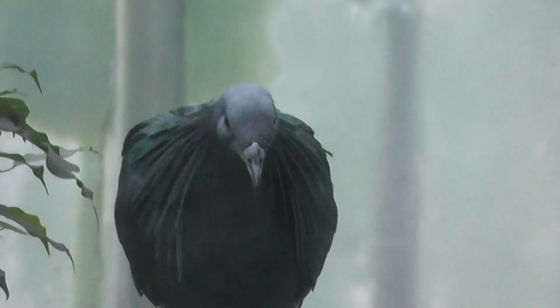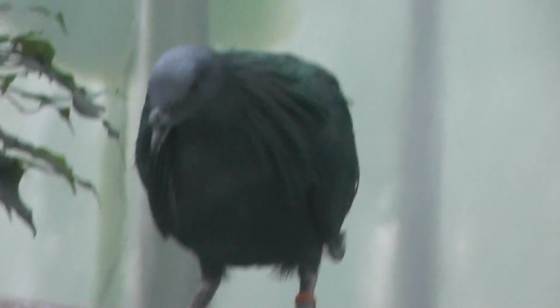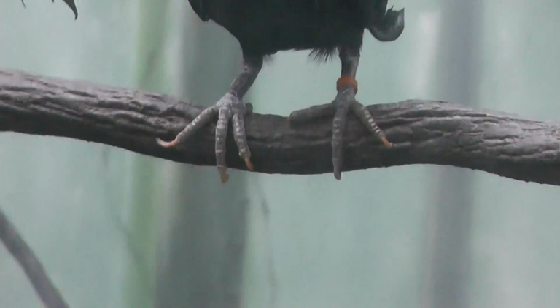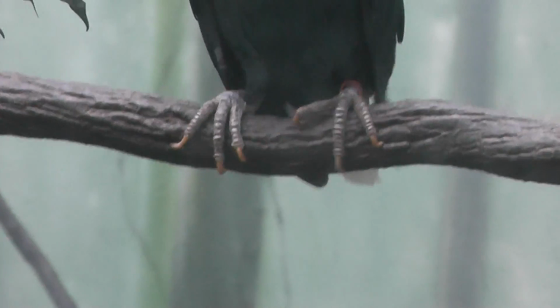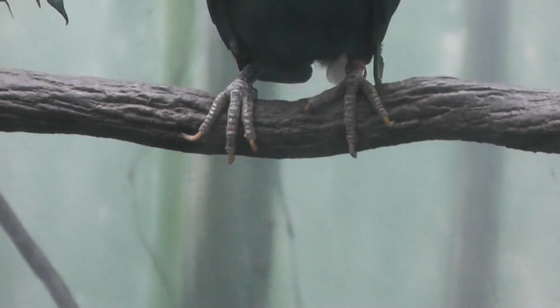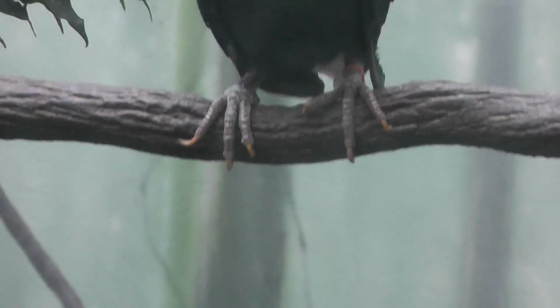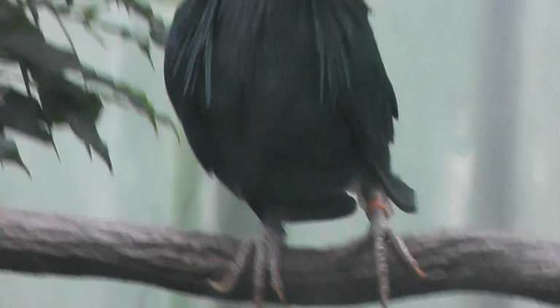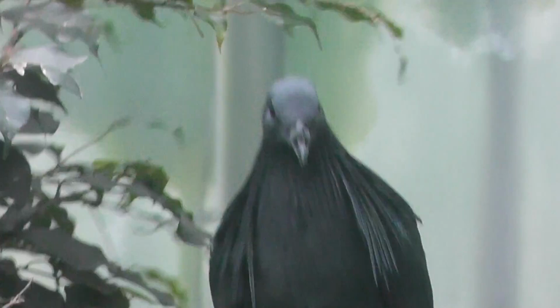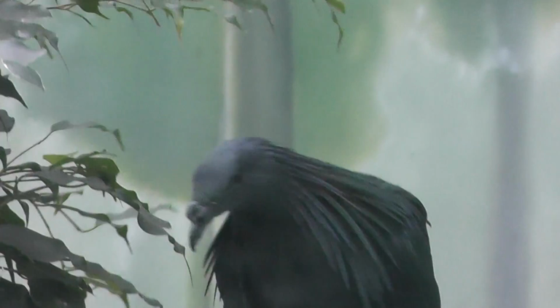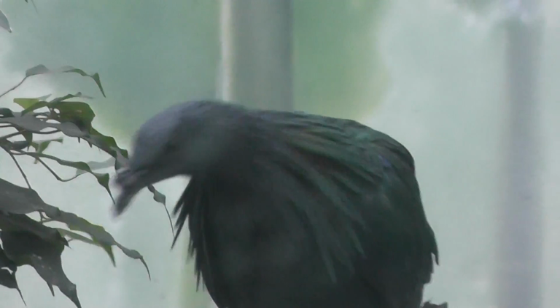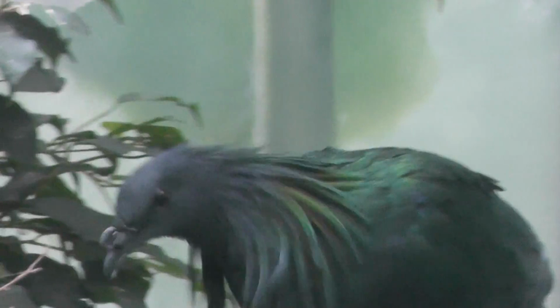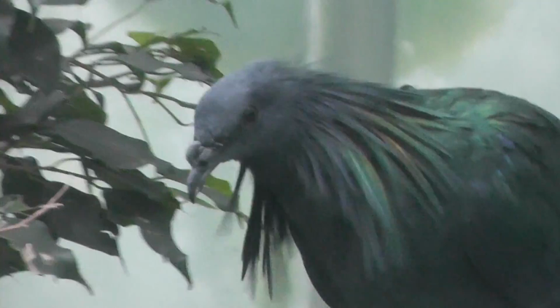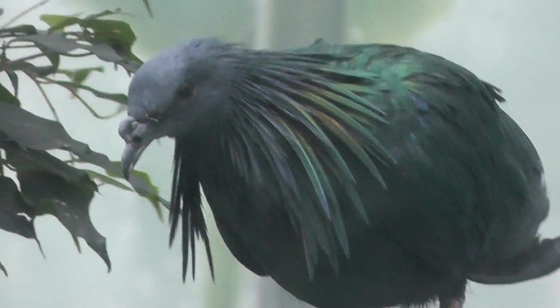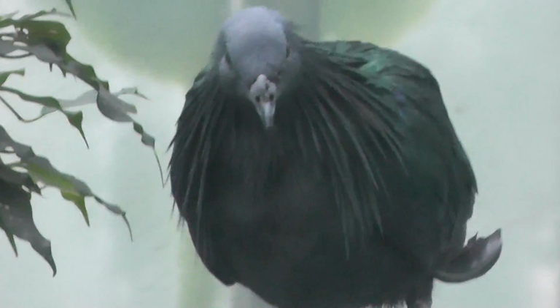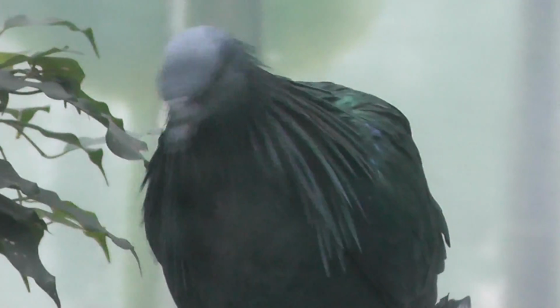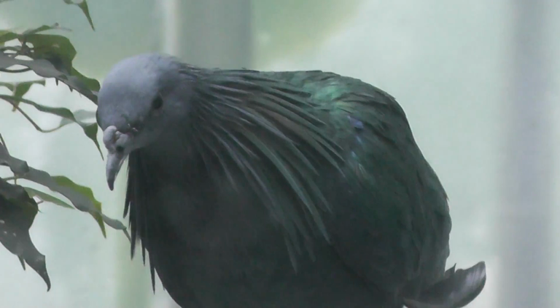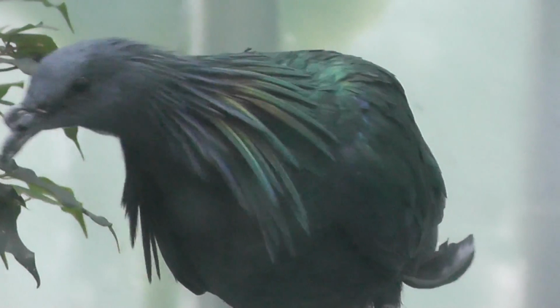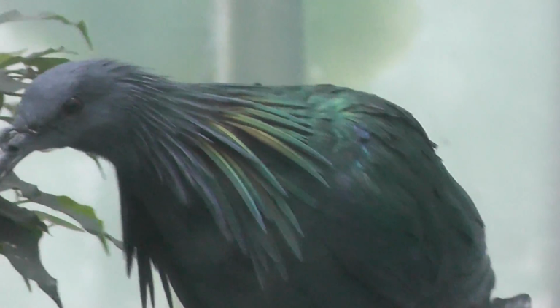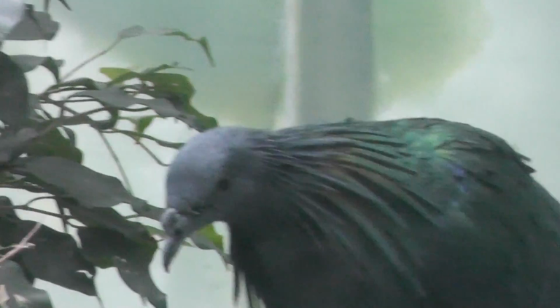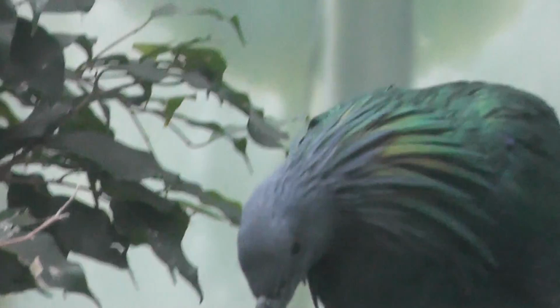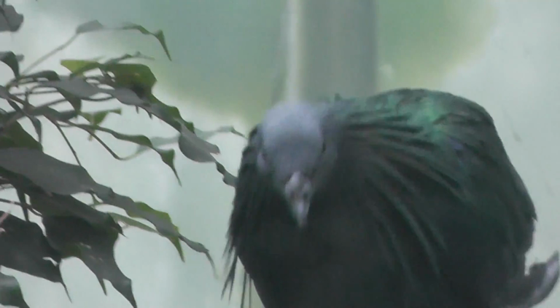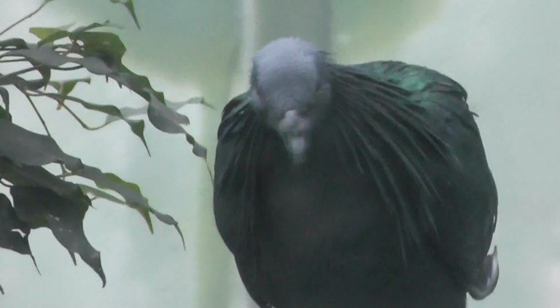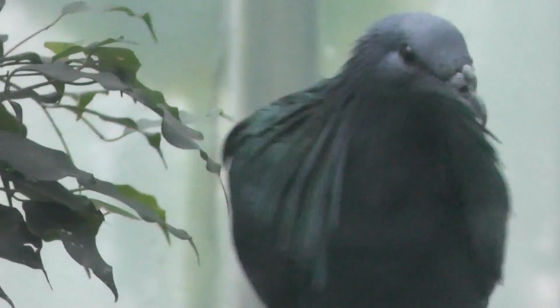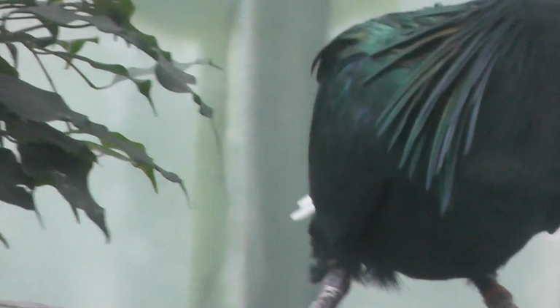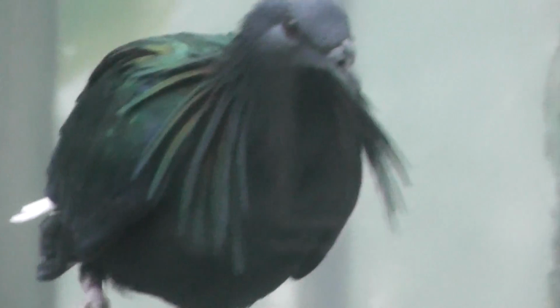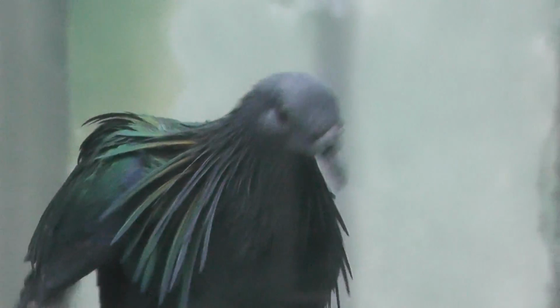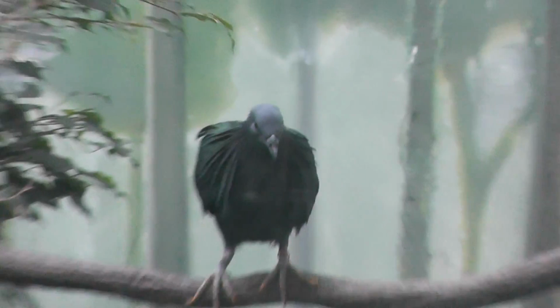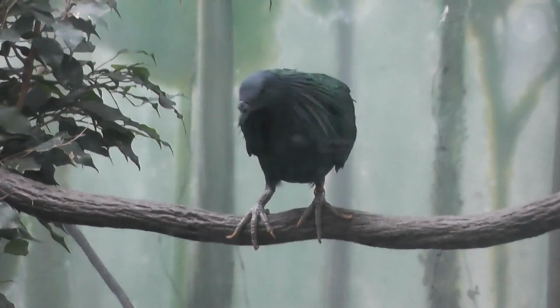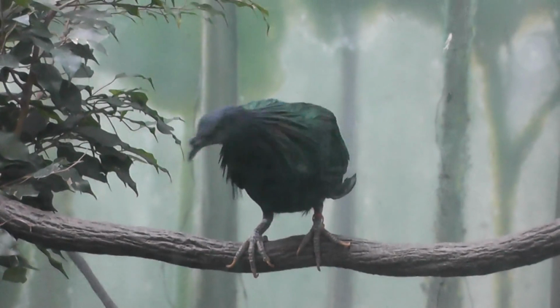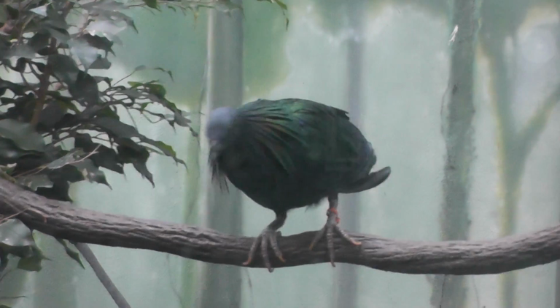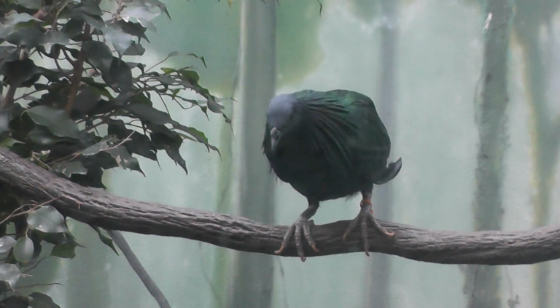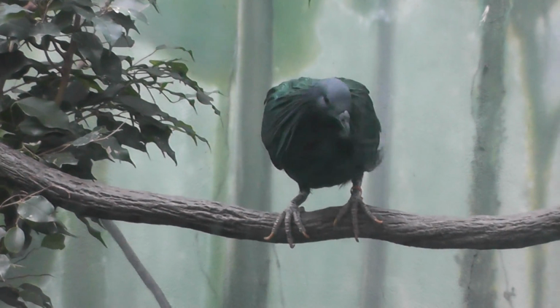Nice talons, much bigger than a normal pigeon though. When I say normal pigeon, I mean a rock pigeon, that New York is full of — New York City anyway.